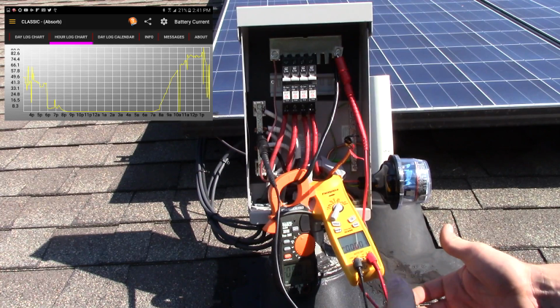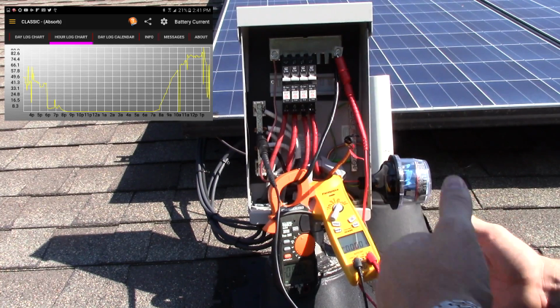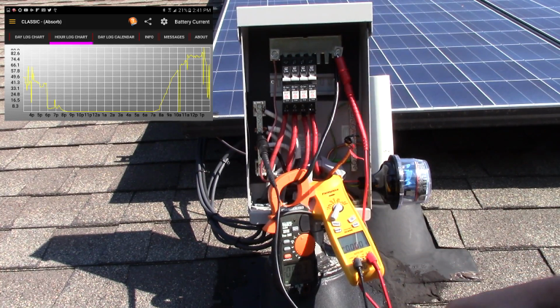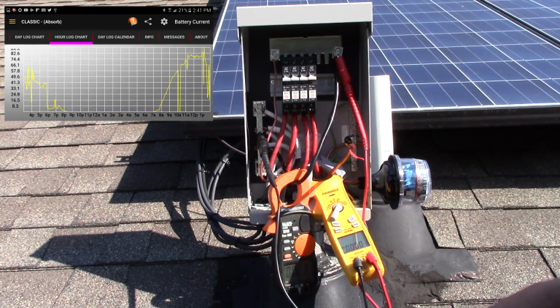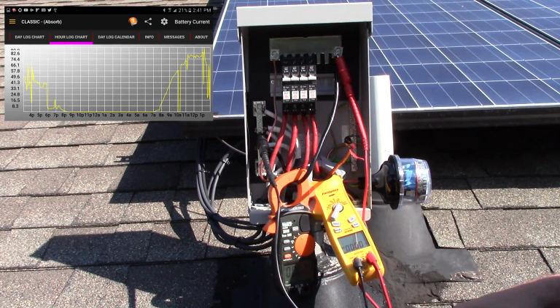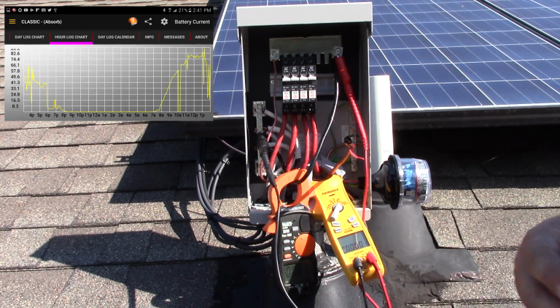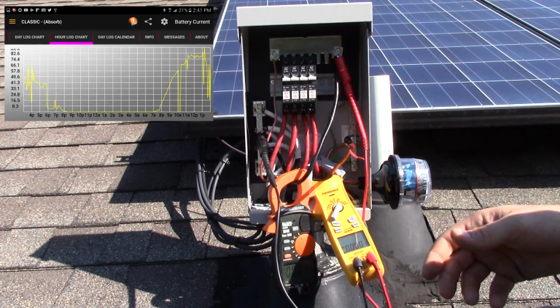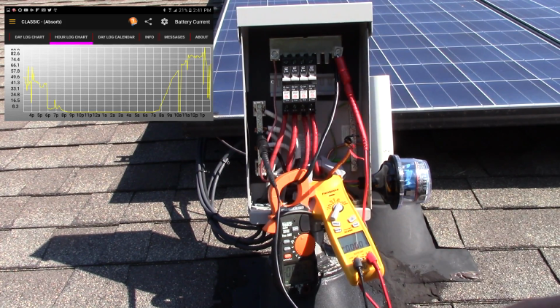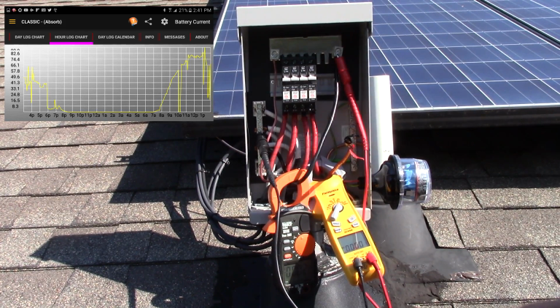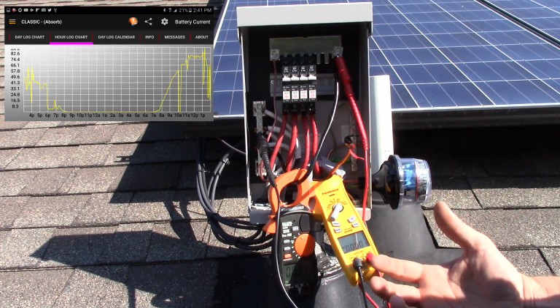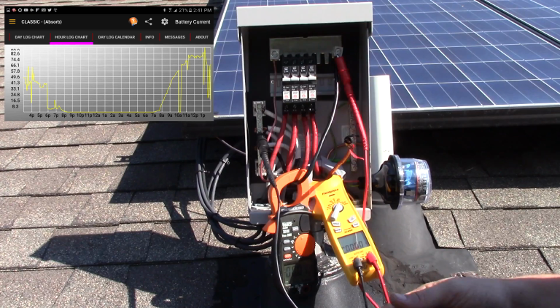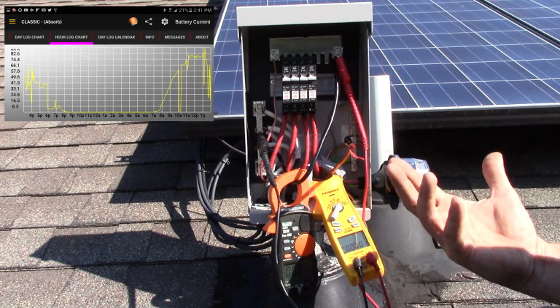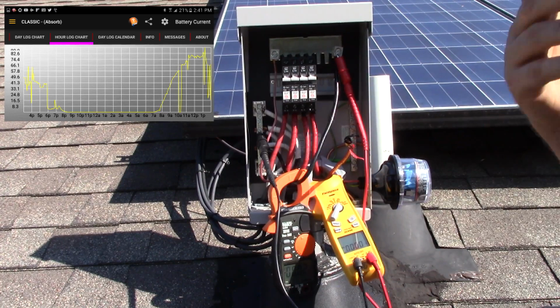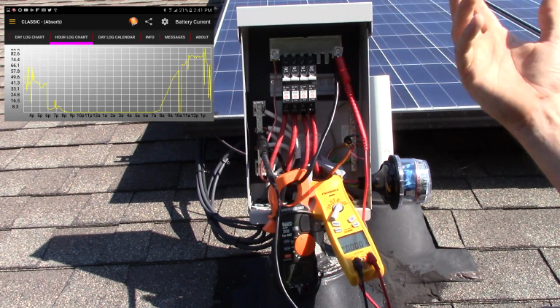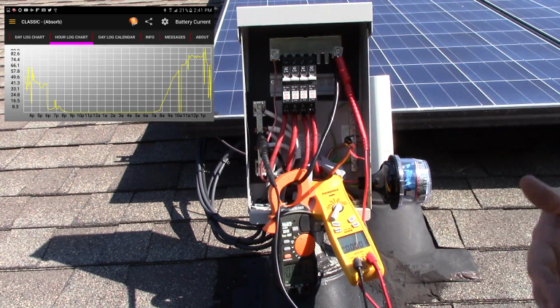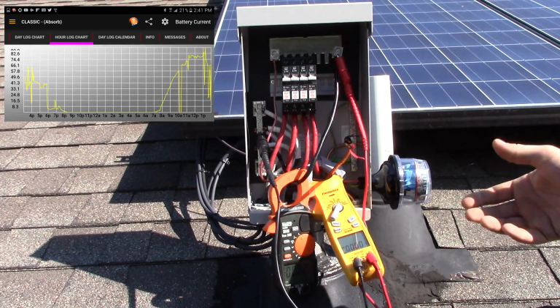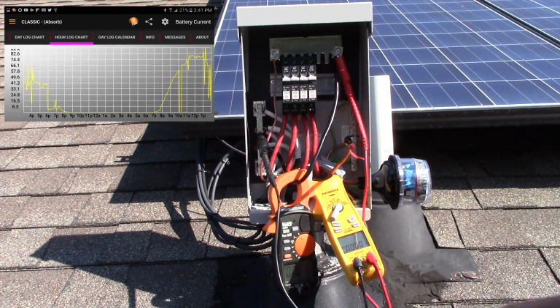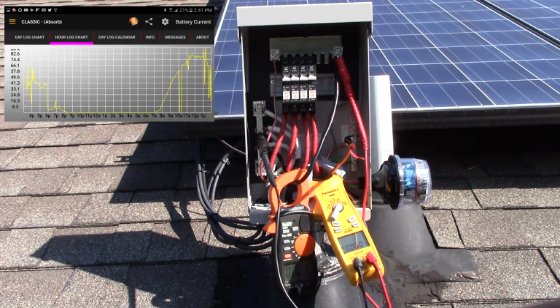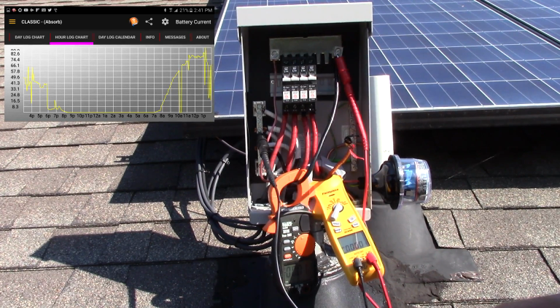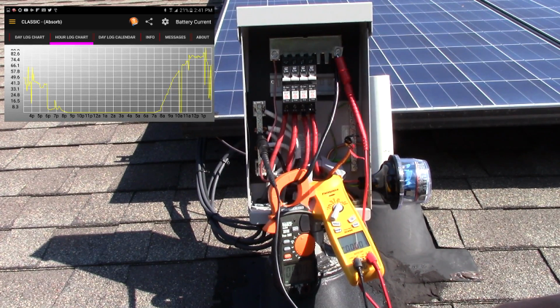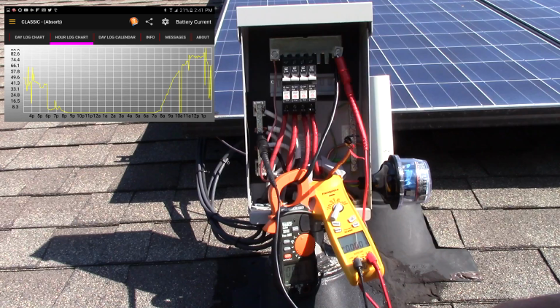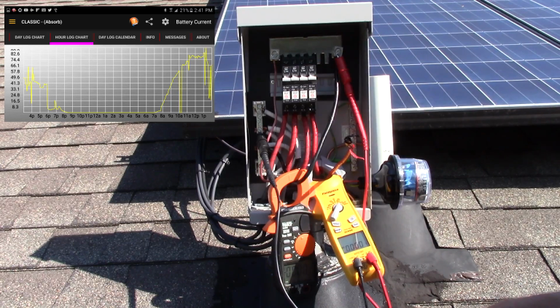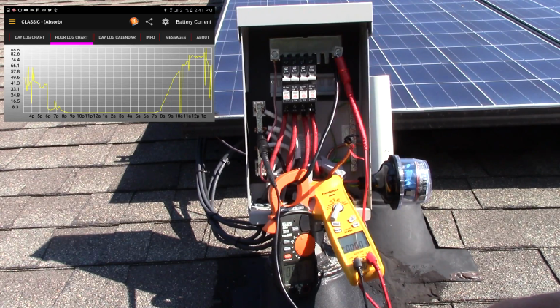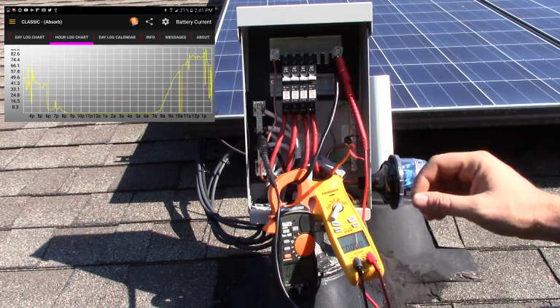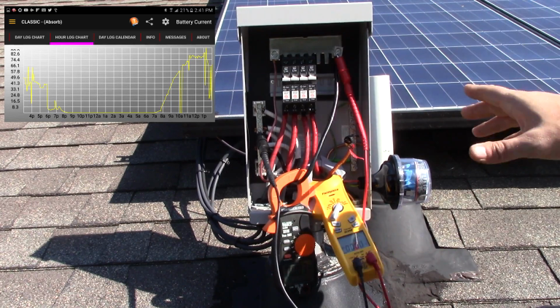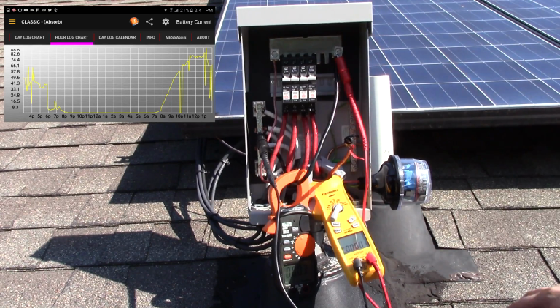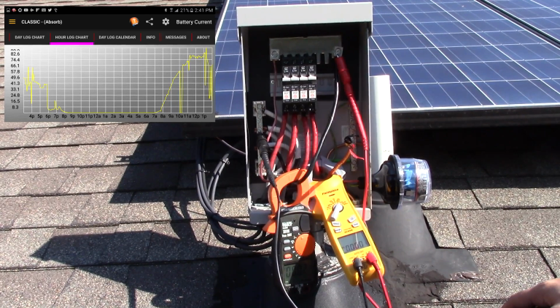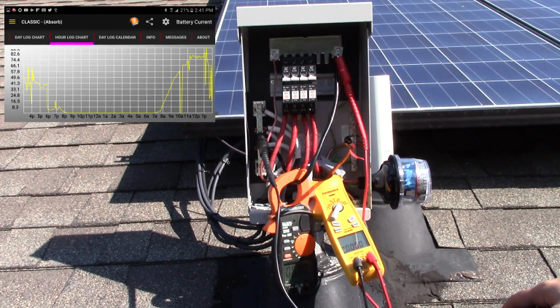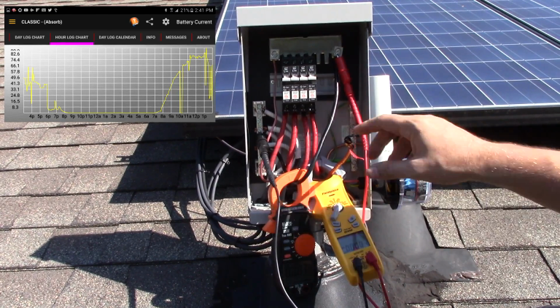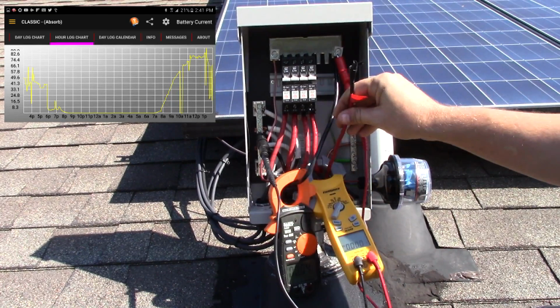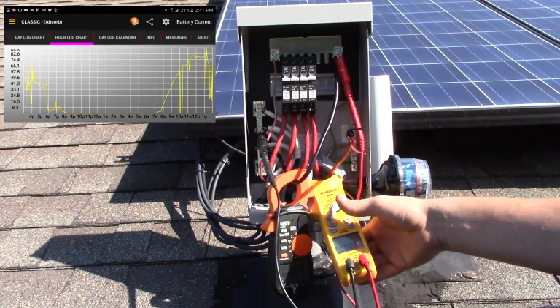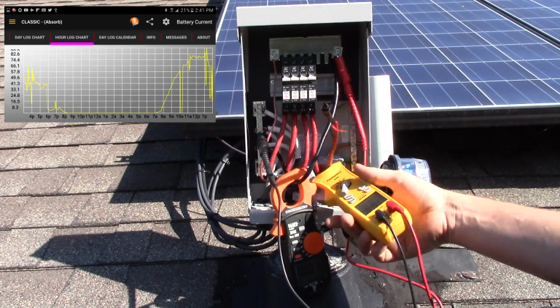Previously I was making huge power and now it's dropped down by about a quarter. You don't just lose that much power over a six-month period from your solar panels. So the way I see it, I need to reconnect my charge controller and investigate from there.